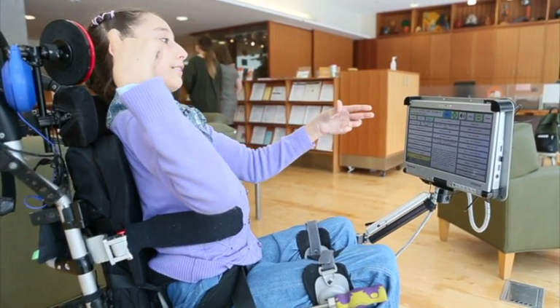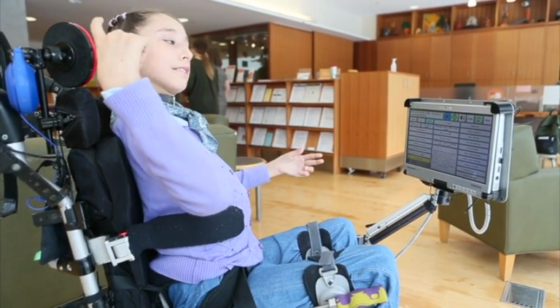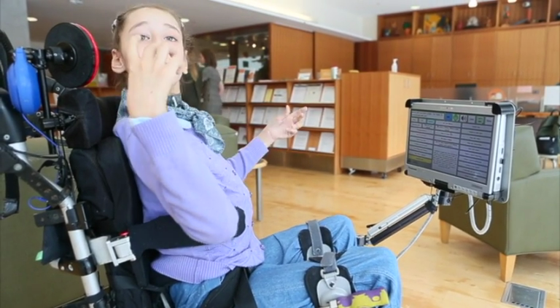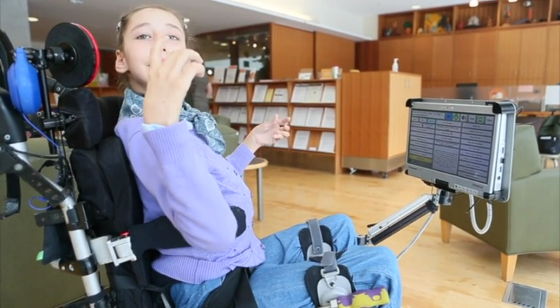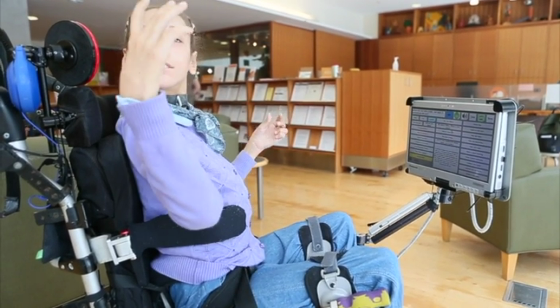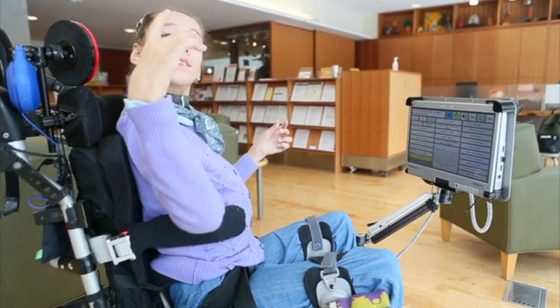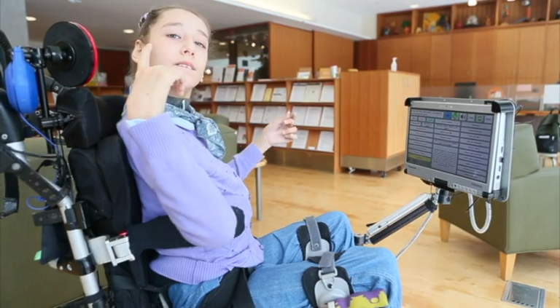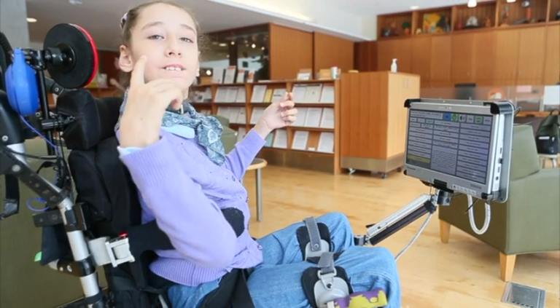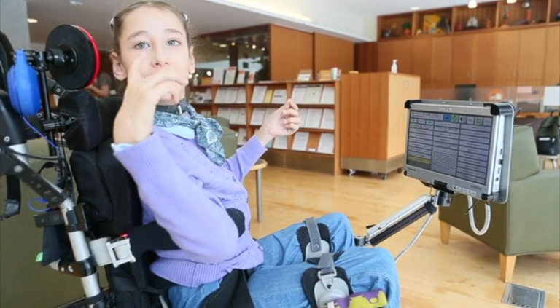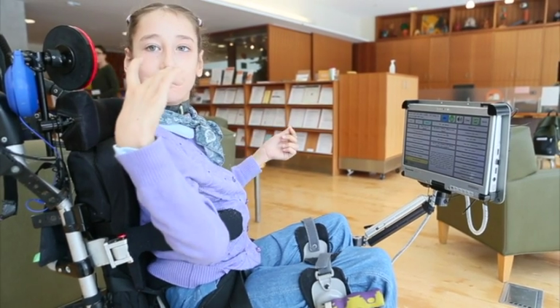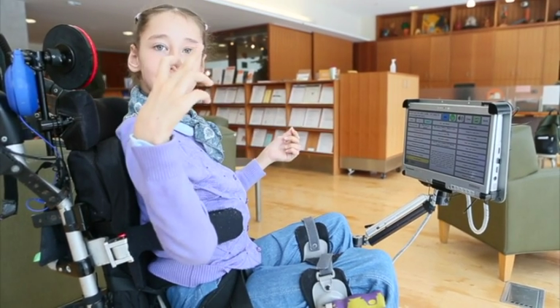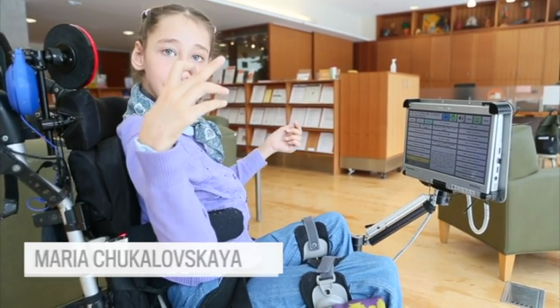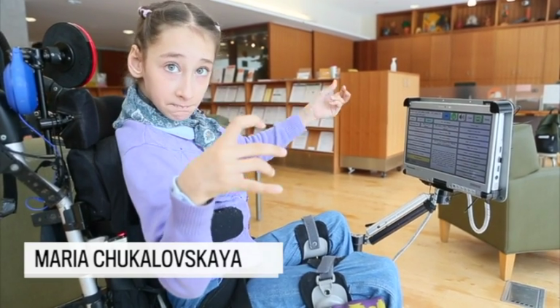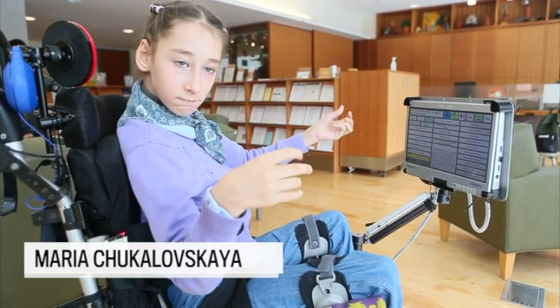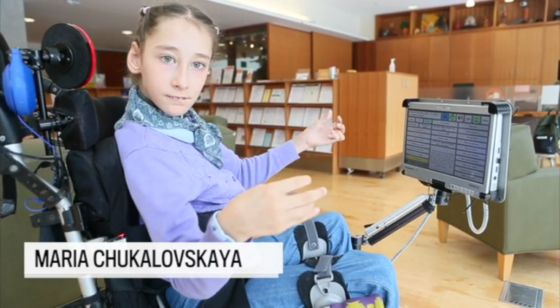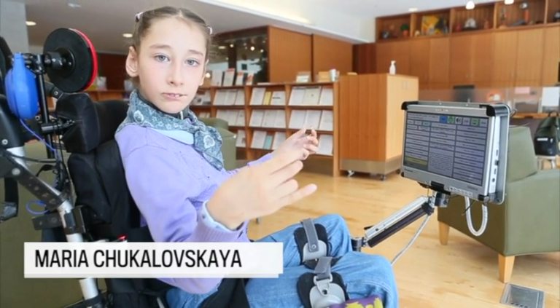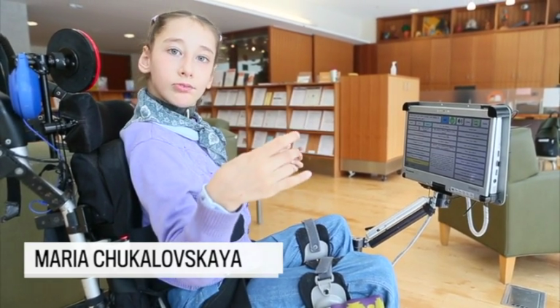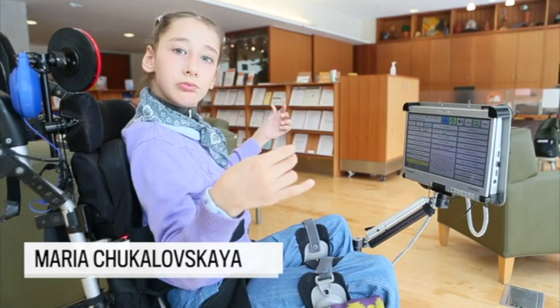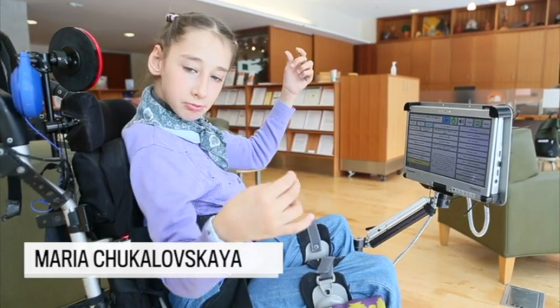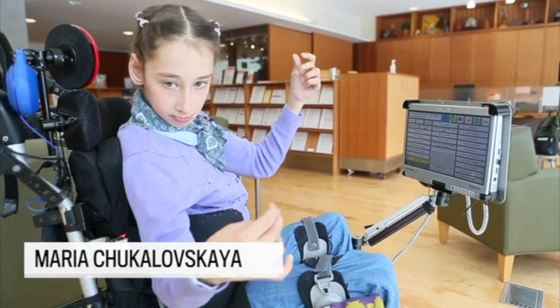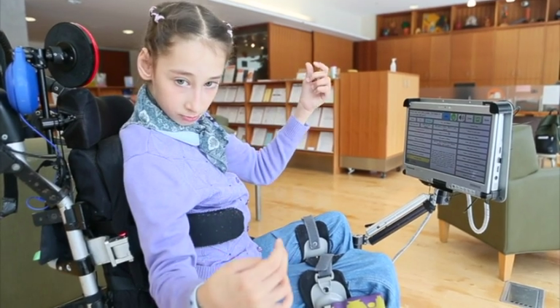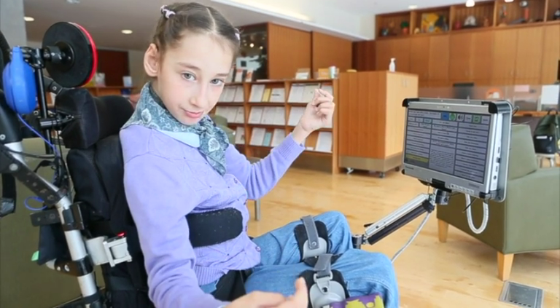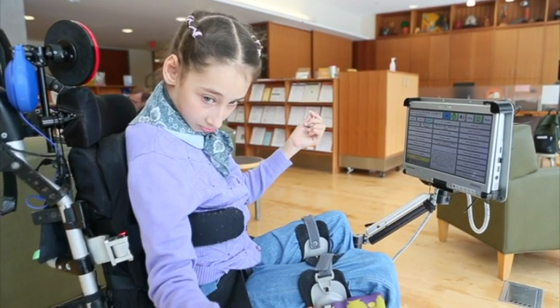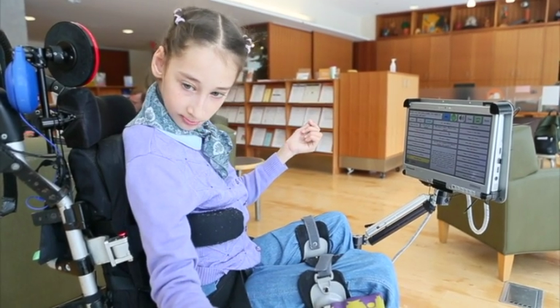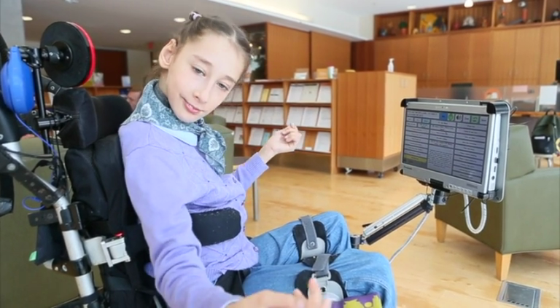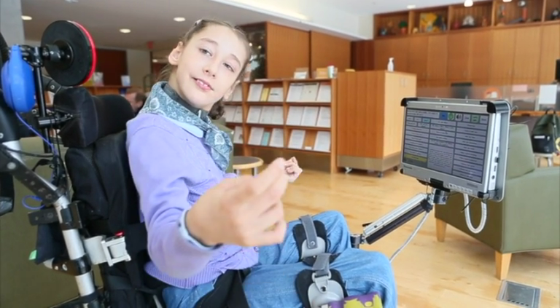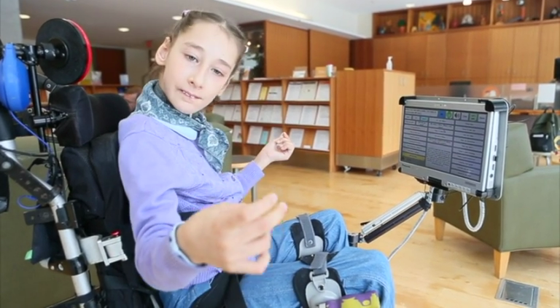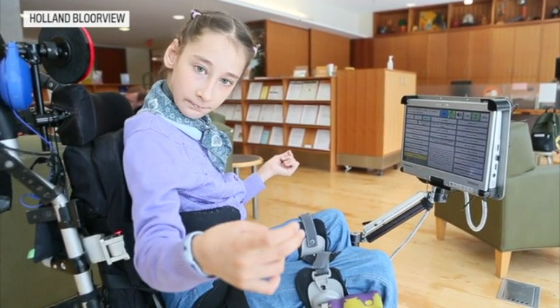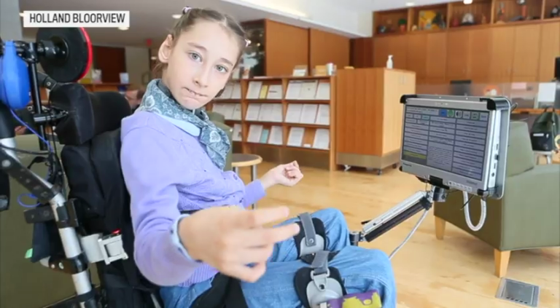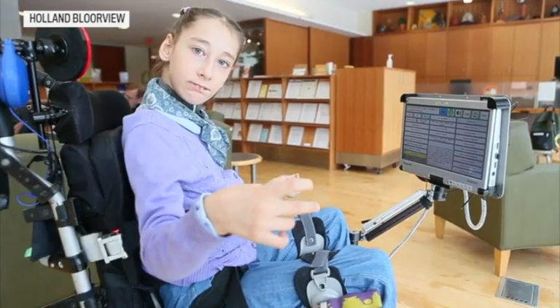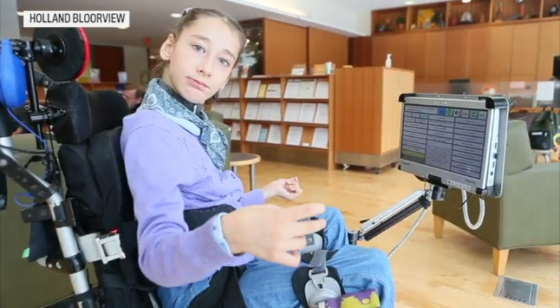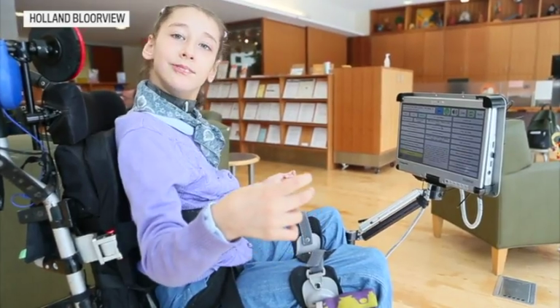I would like to explain how I can communicate with you. I can use my voice to talk, my eyes to look at what I want to choose. I can also use my voice to control my computer and make it speak.